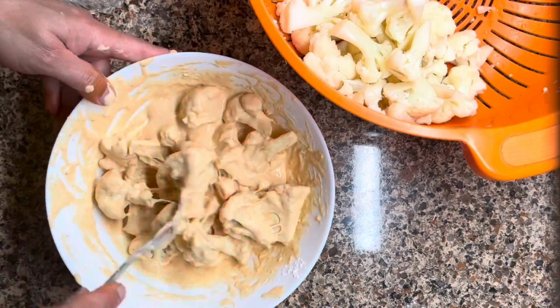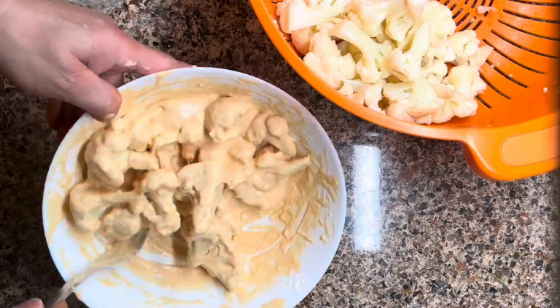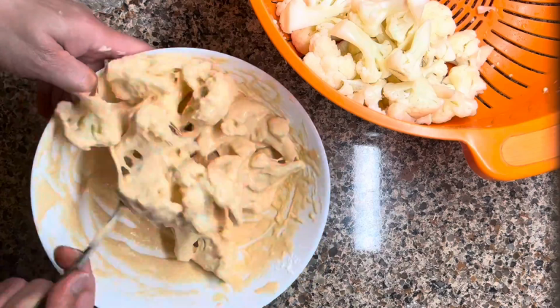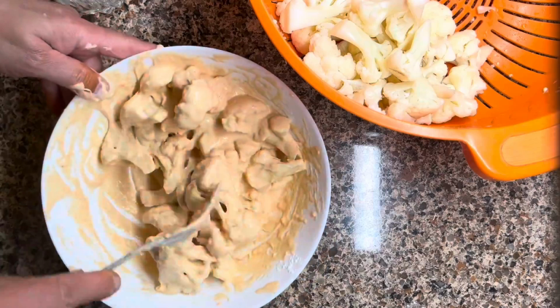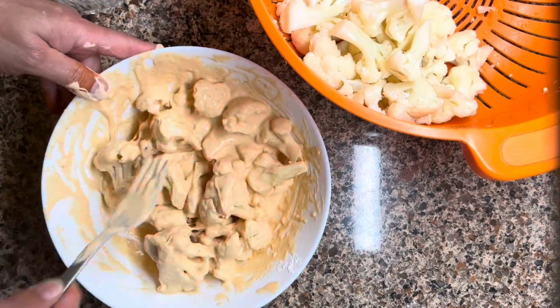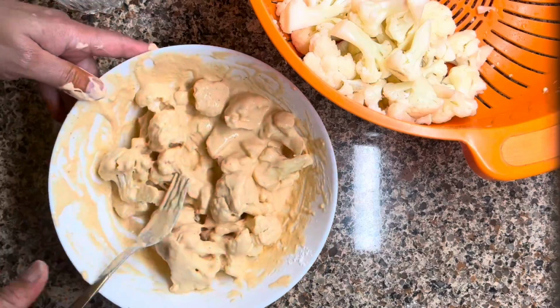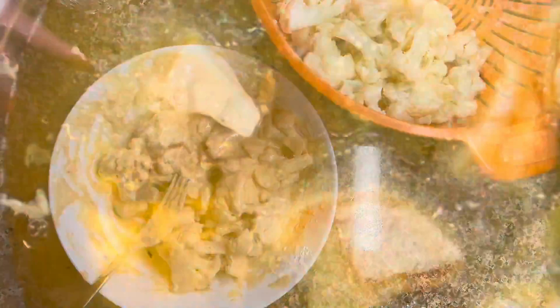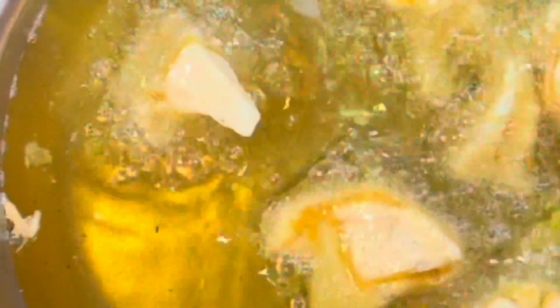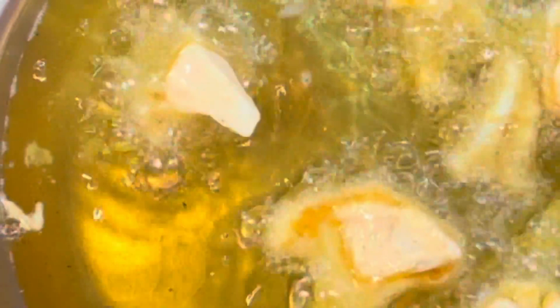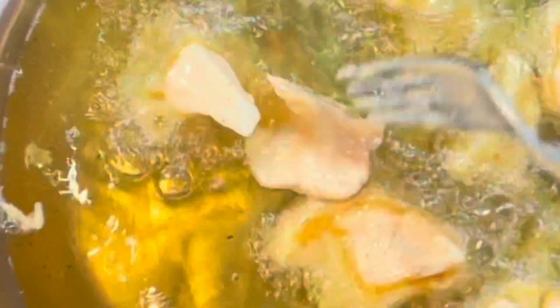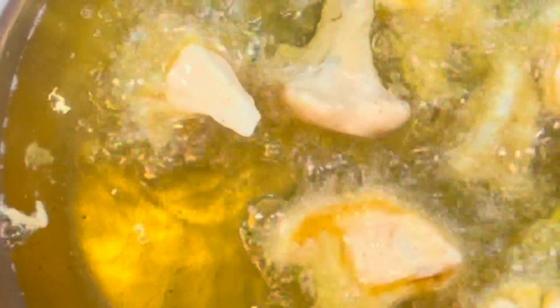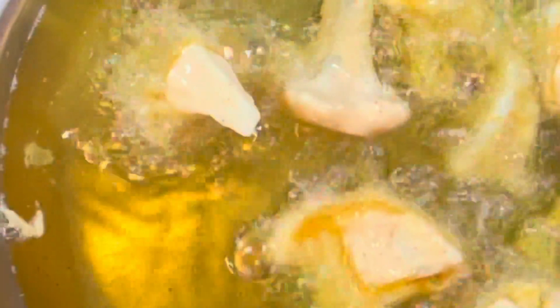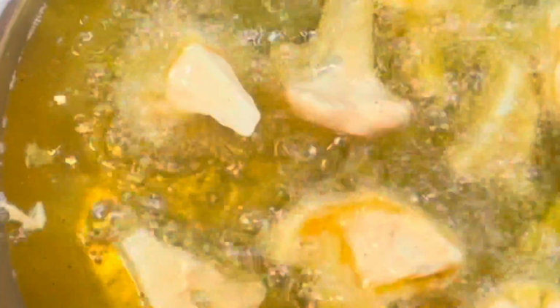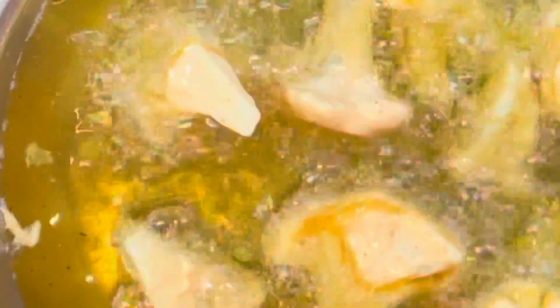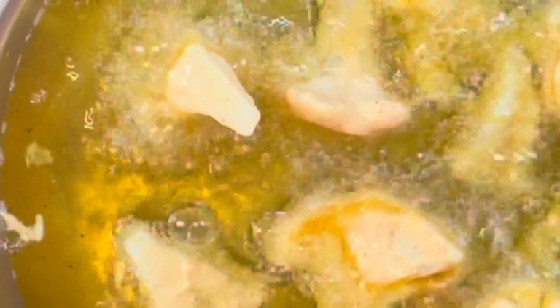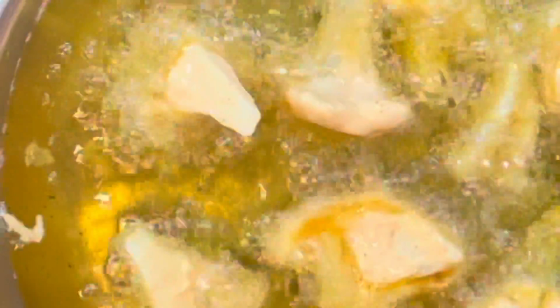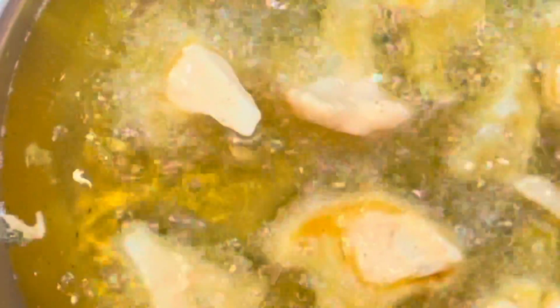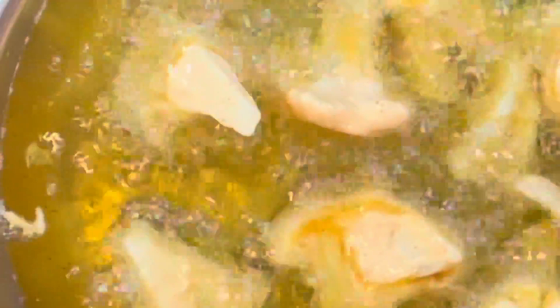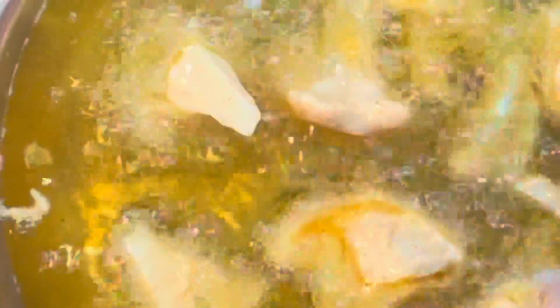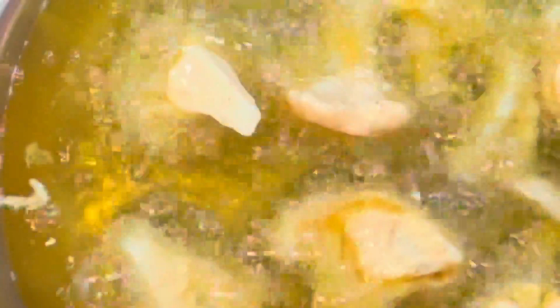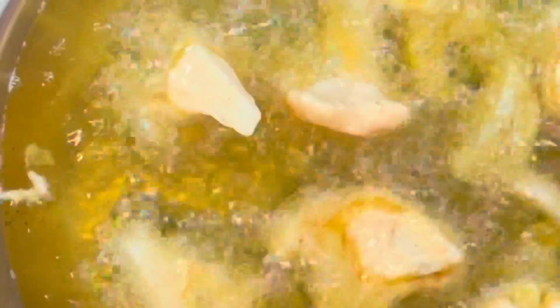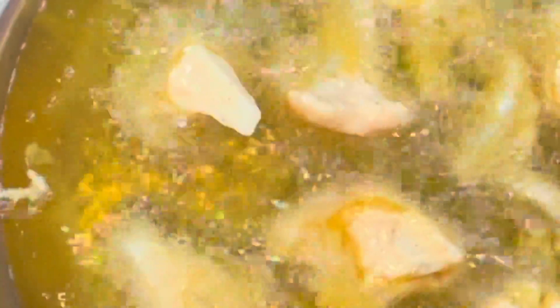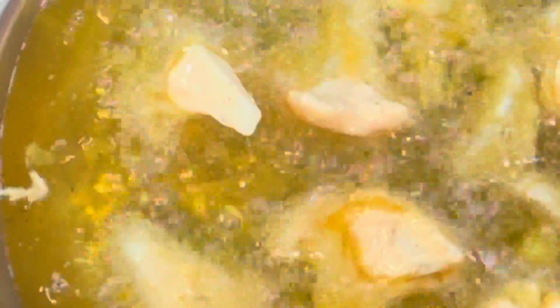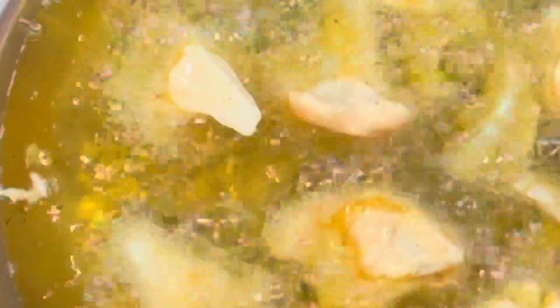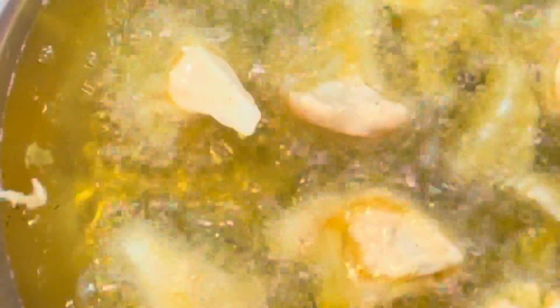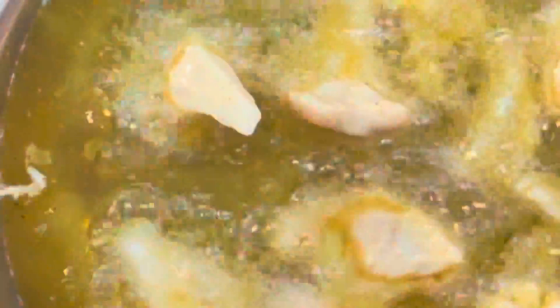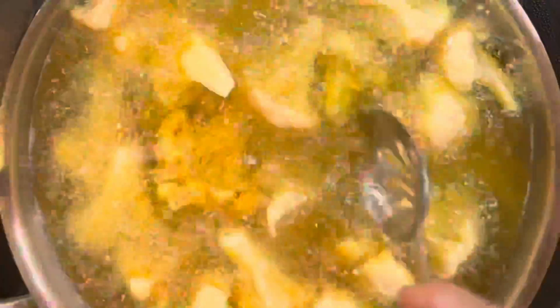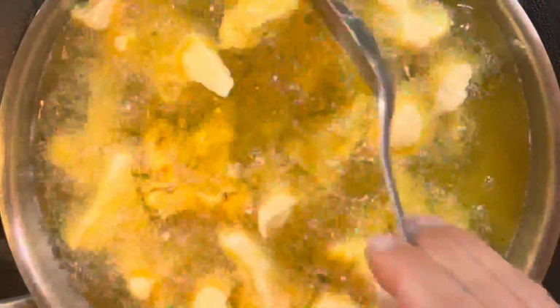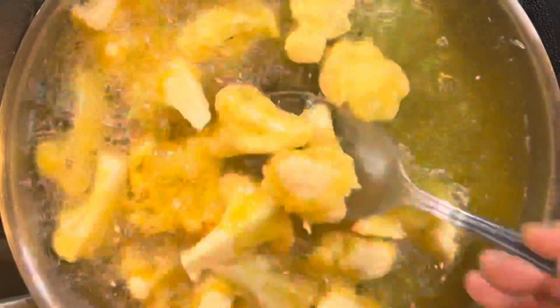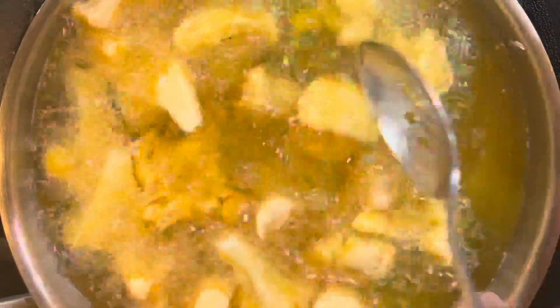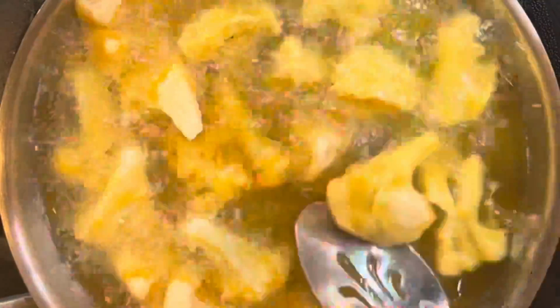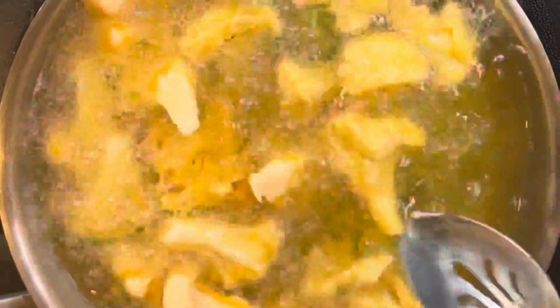After dipping the florets, deep fry until golden on one side, then turn to the other side and cook until golden on that side as well. Take them out and place them on a paper towel.